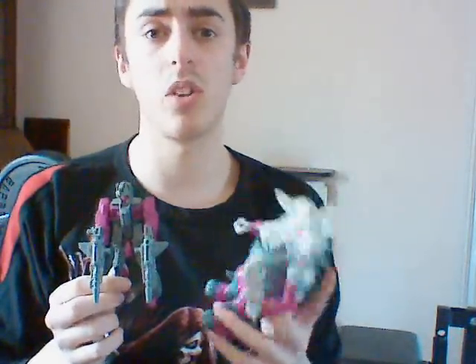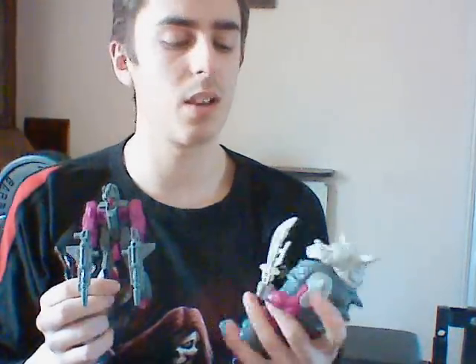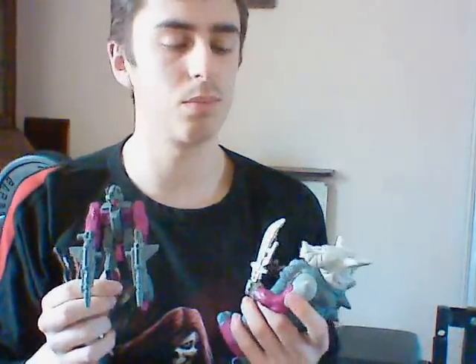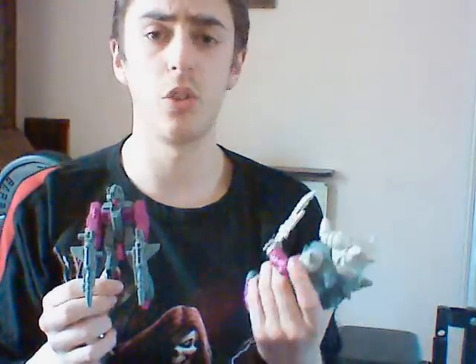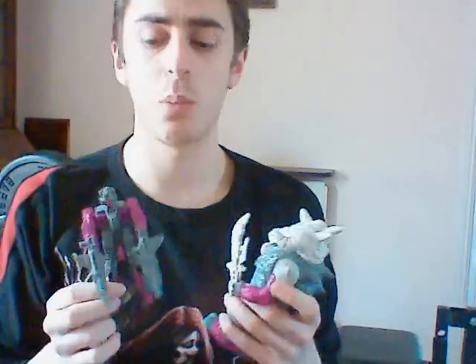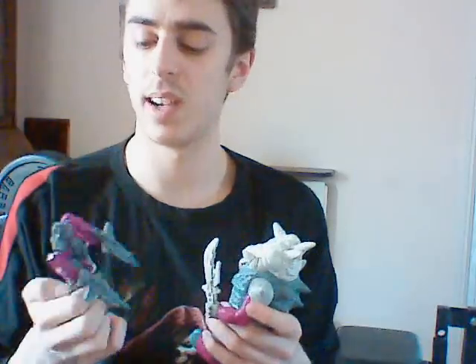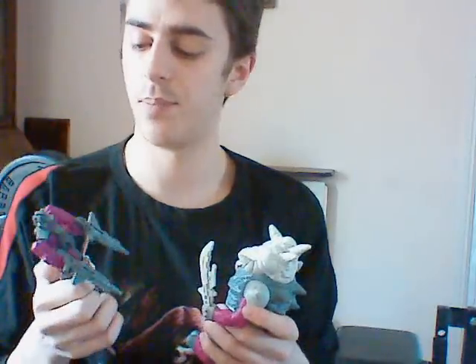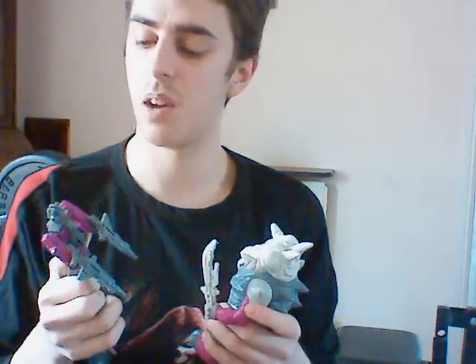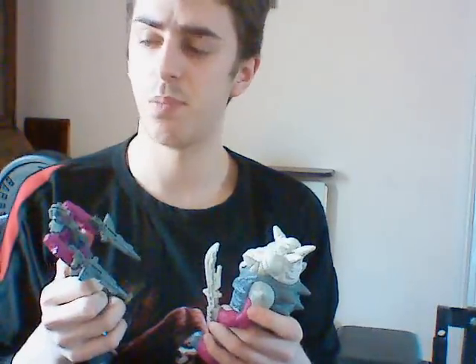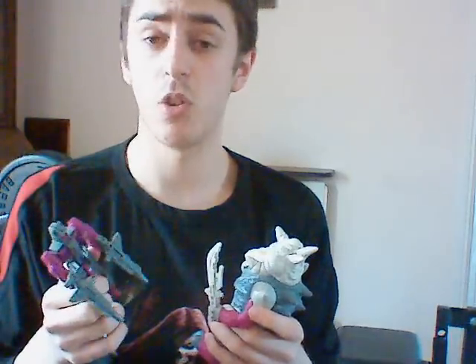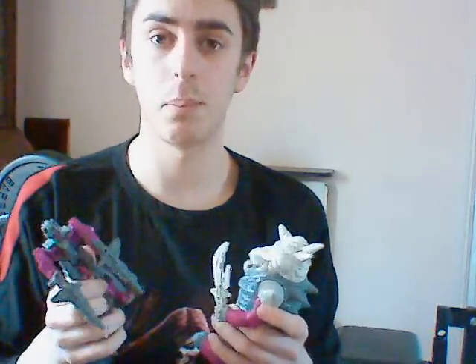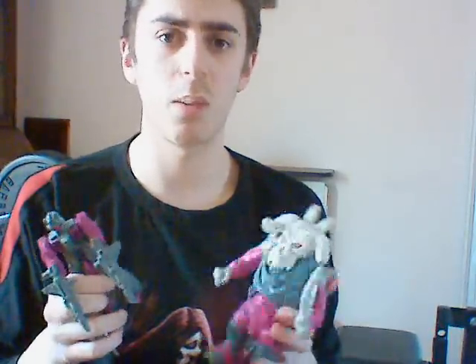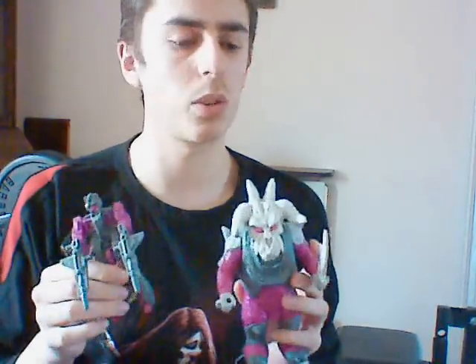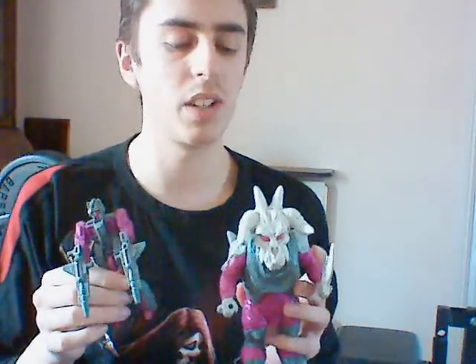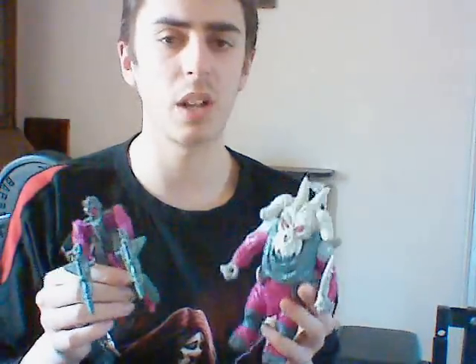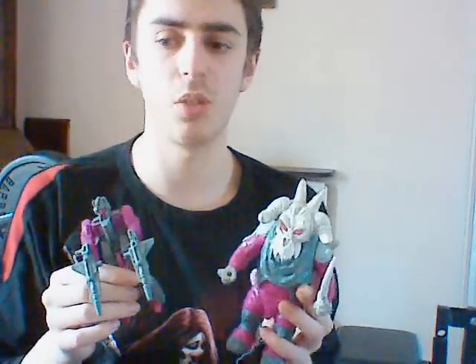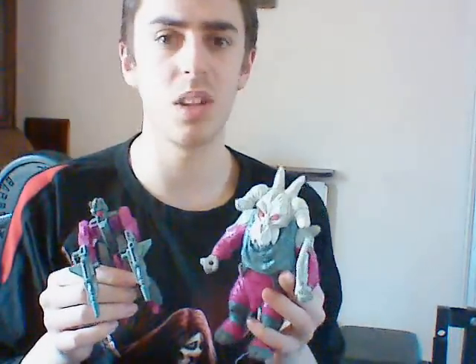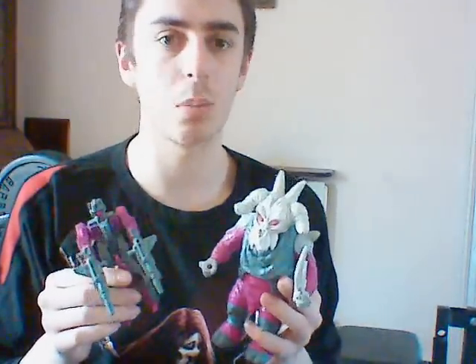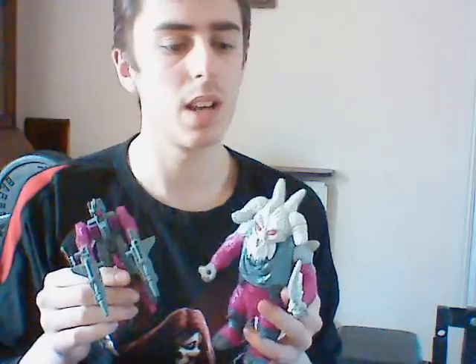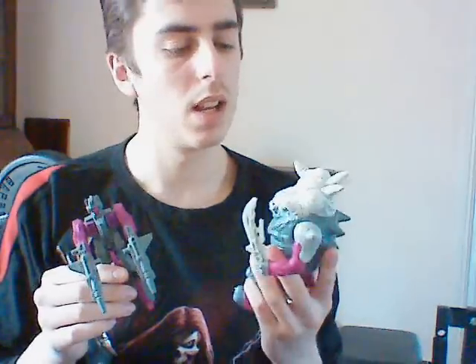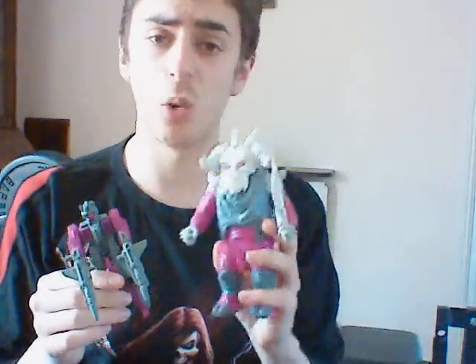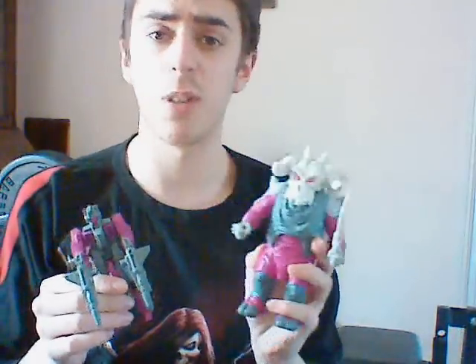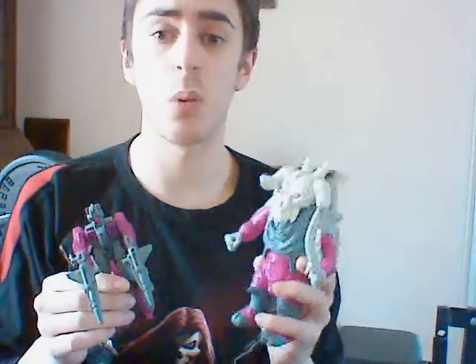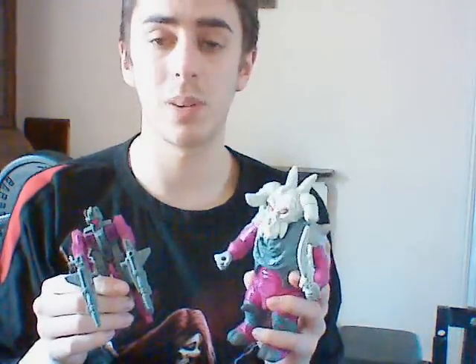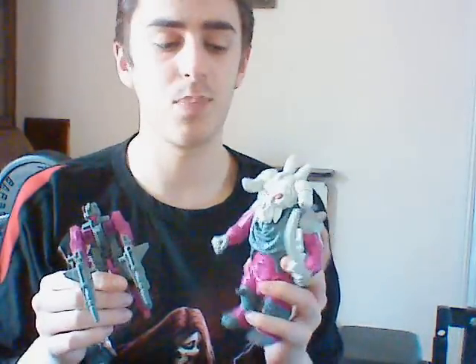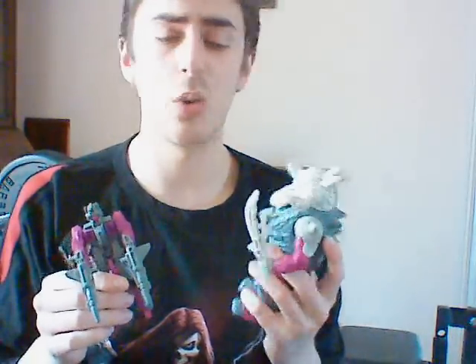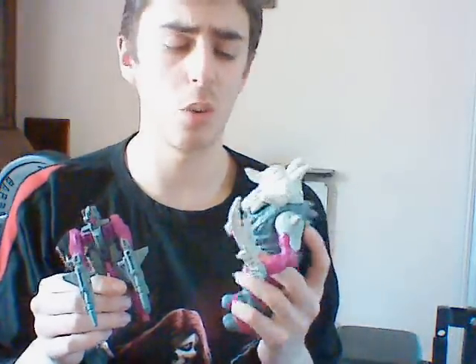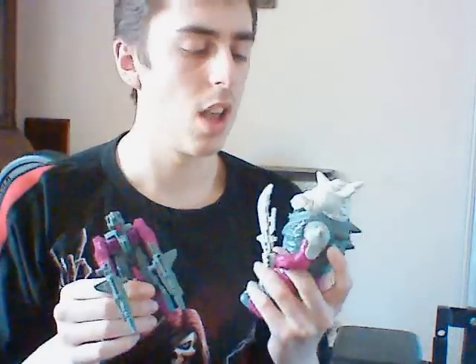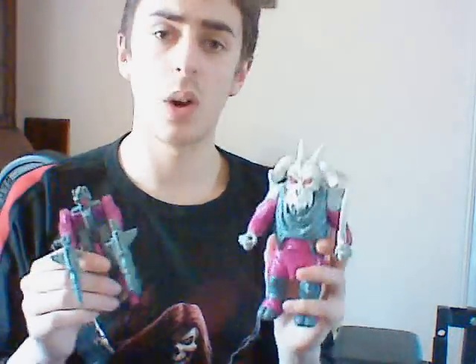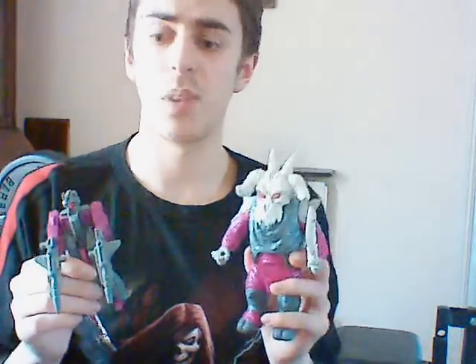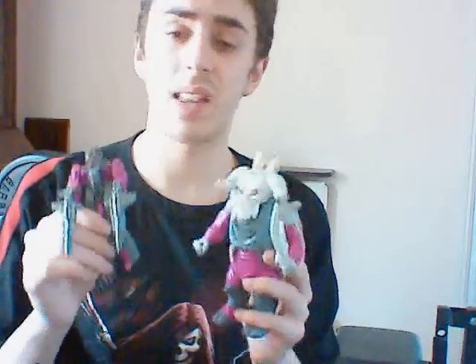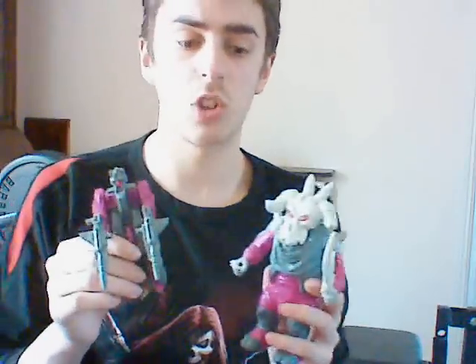I'm wanting to get Bludgeon, and I'm wanting to get Thunderwing, but they're impossible to find. You can find Bludgeon, but he's never complete, and I'd only go for them if they were complete — it's not worth it otherwise. So thanks for watching, and my third review will be coming up pretty soon. Thanks again.